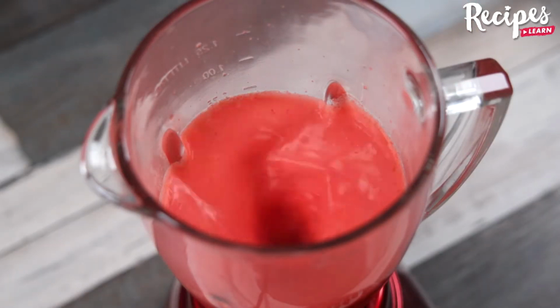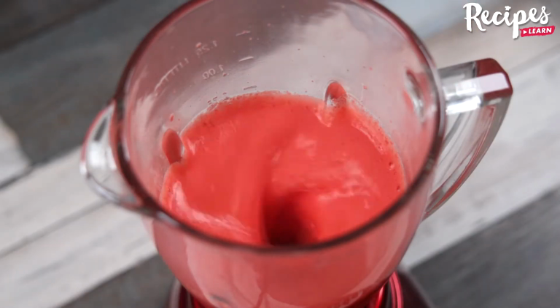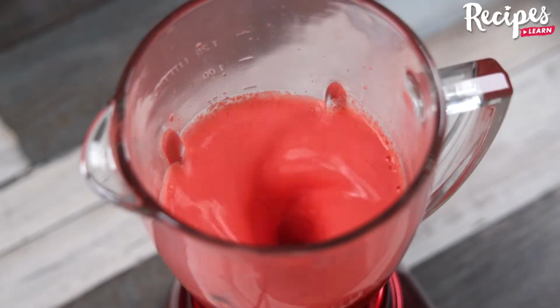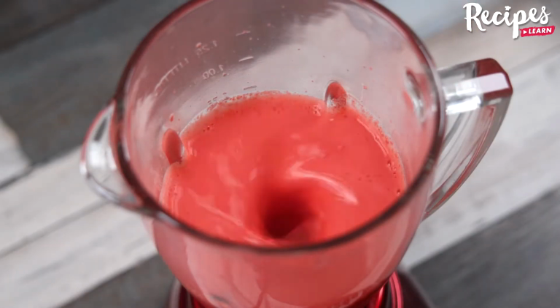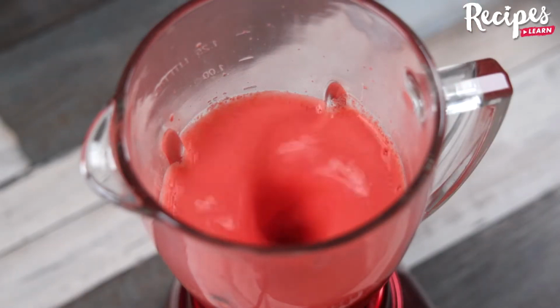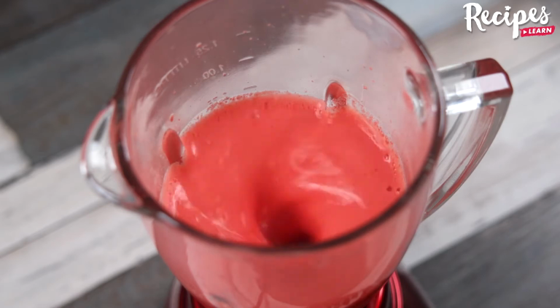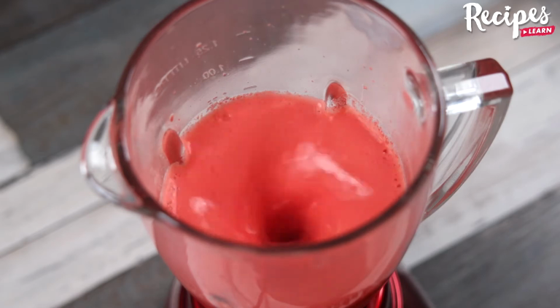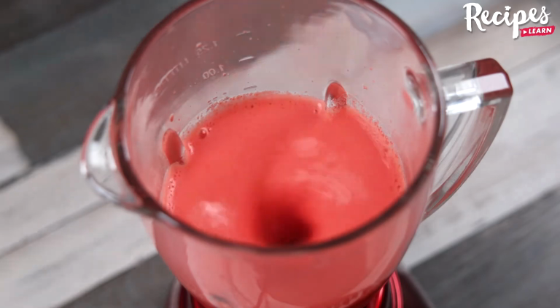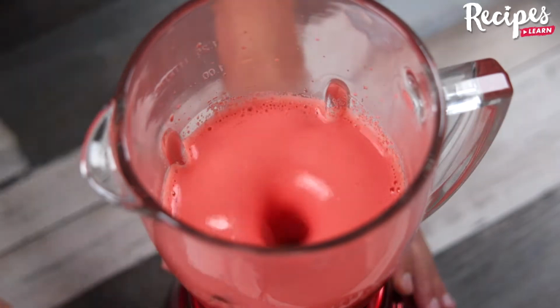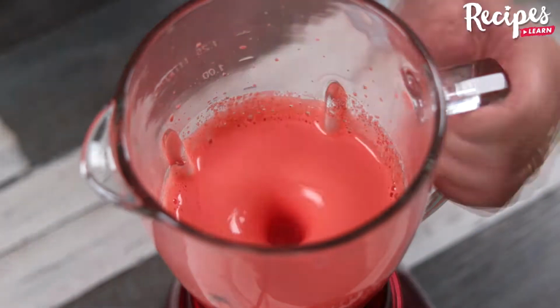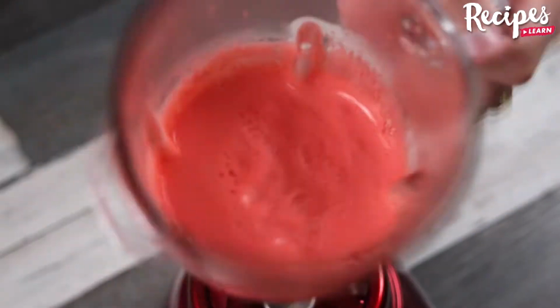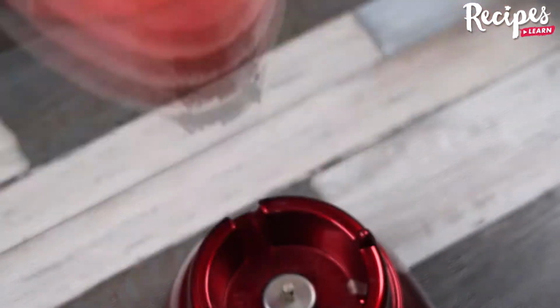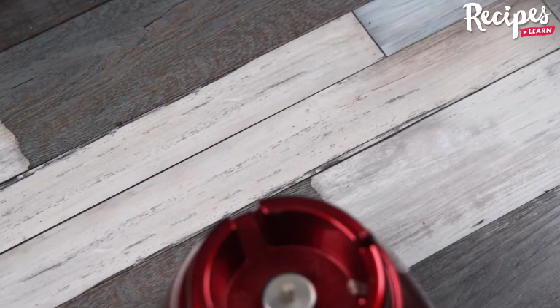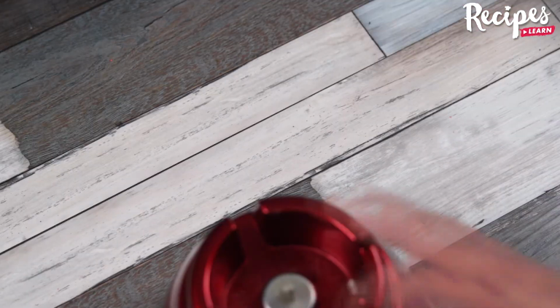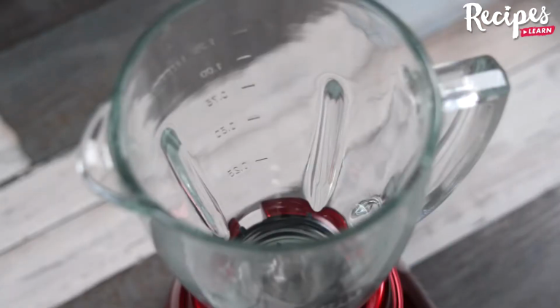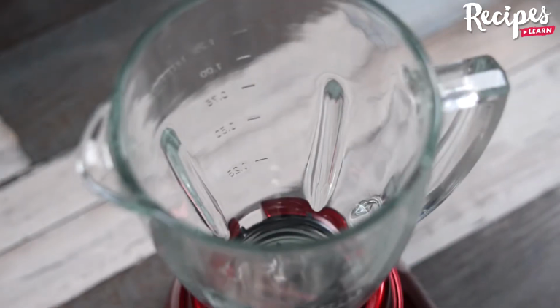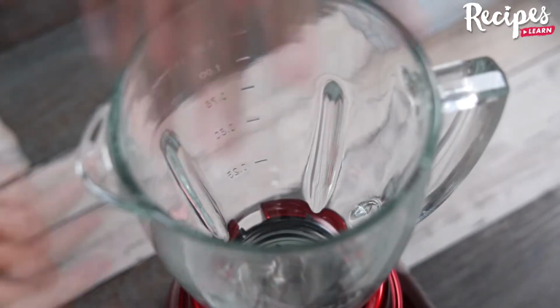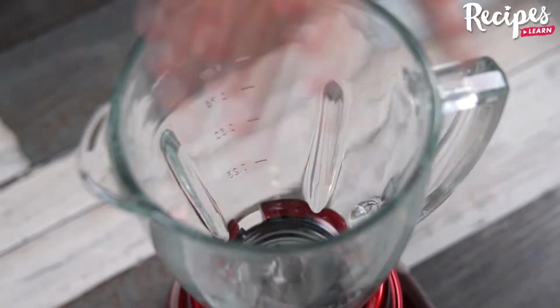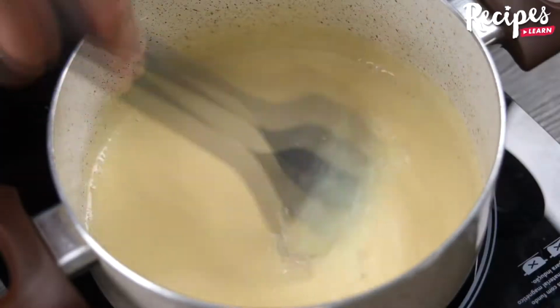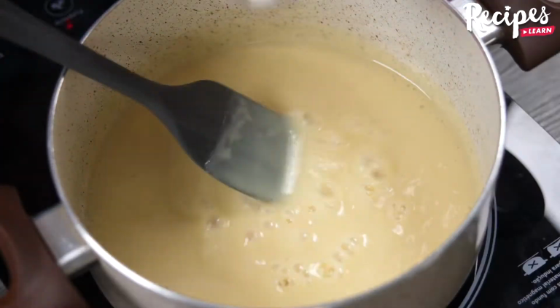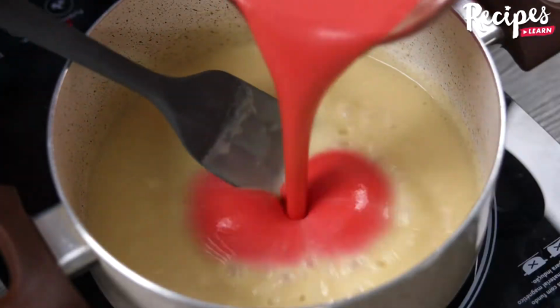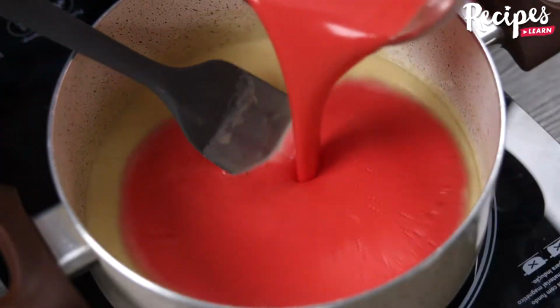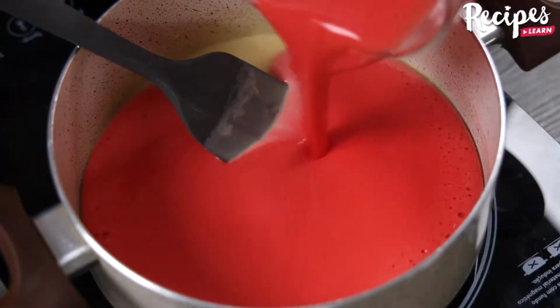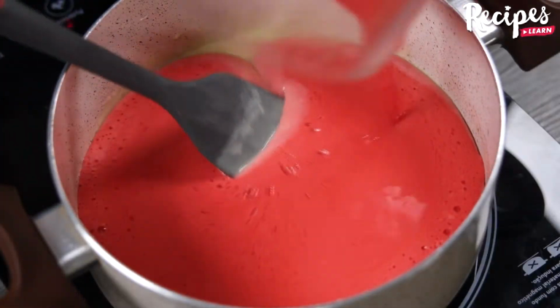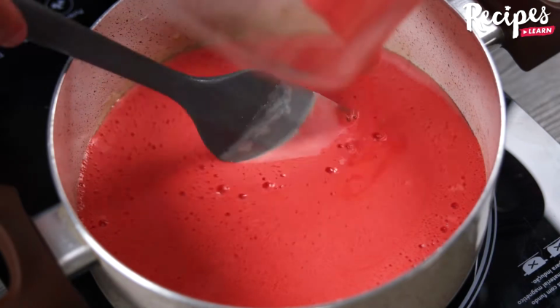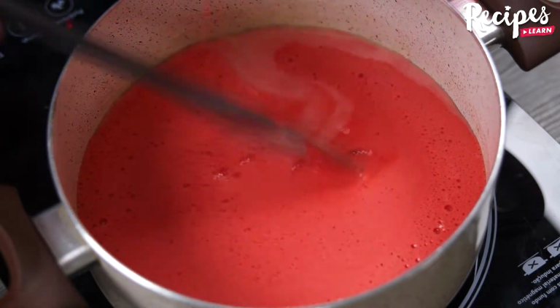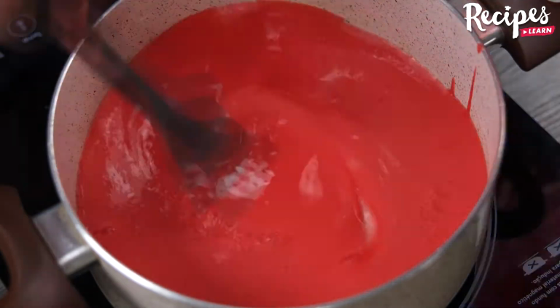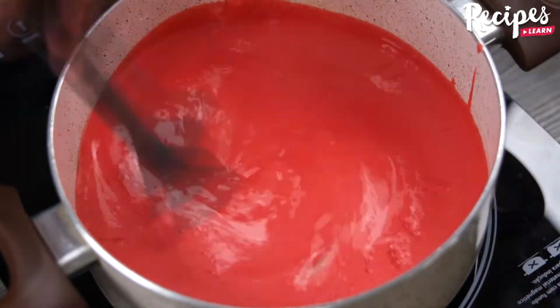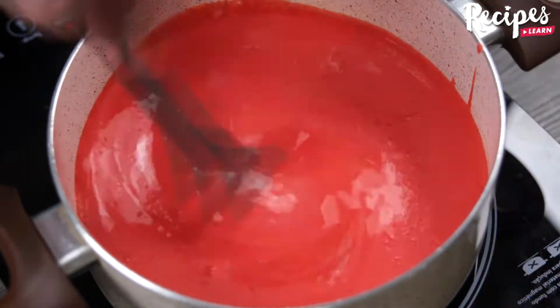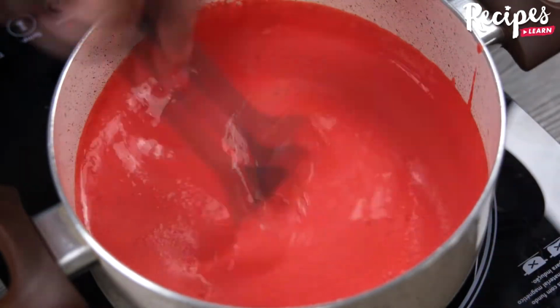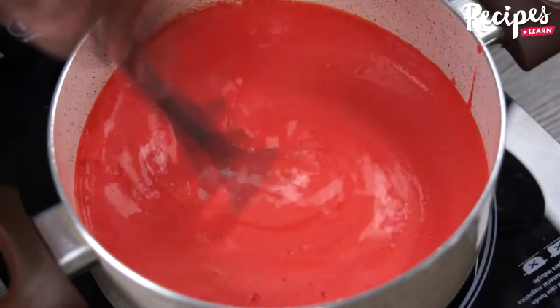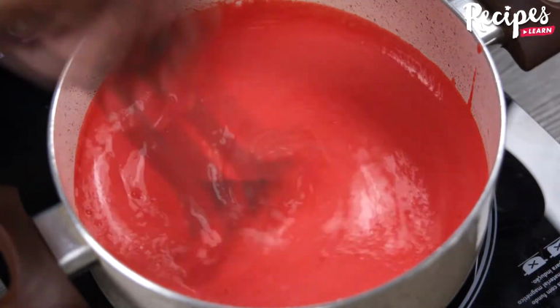Tell me which jam recipe you like to make at home — I would love to know your recipe. Now add the gelatin mixture to the condensed milk and stir to combine until smooth.